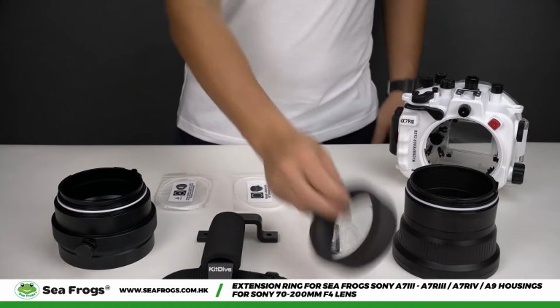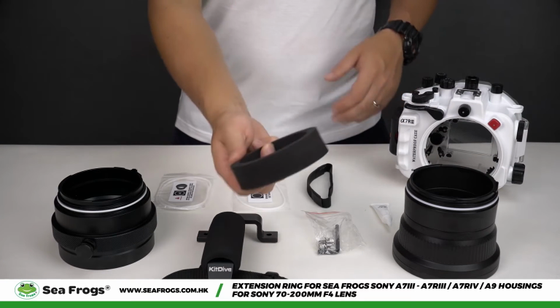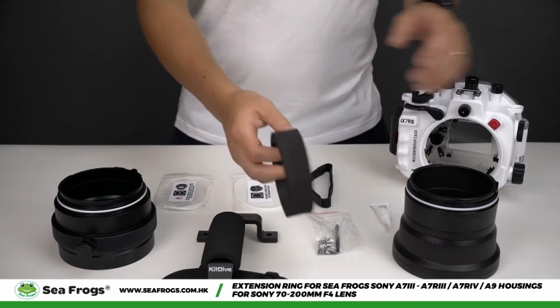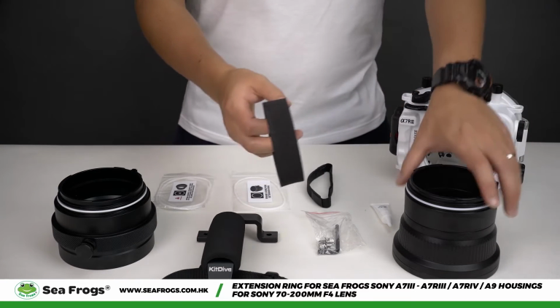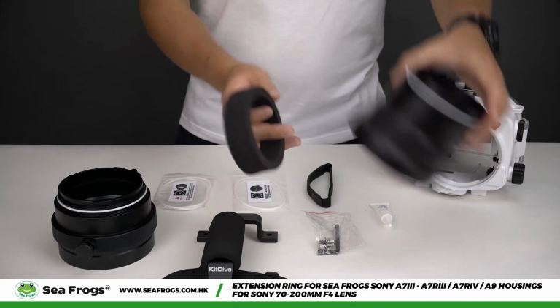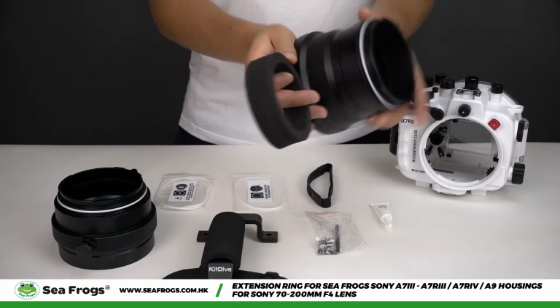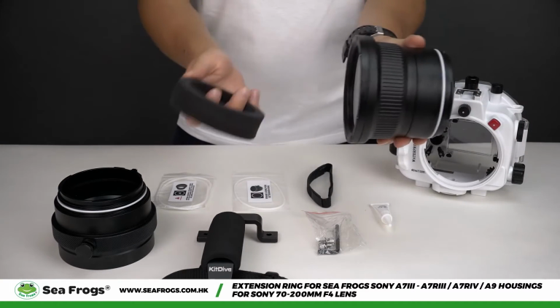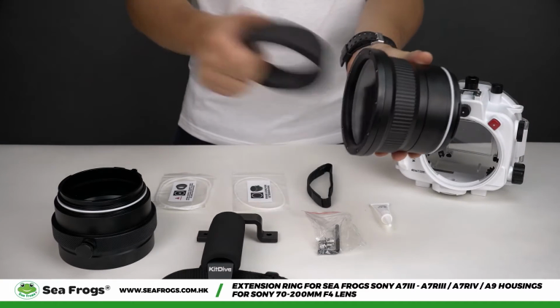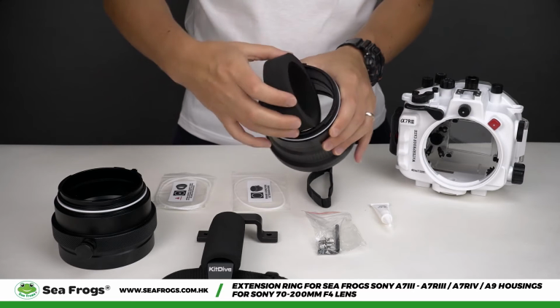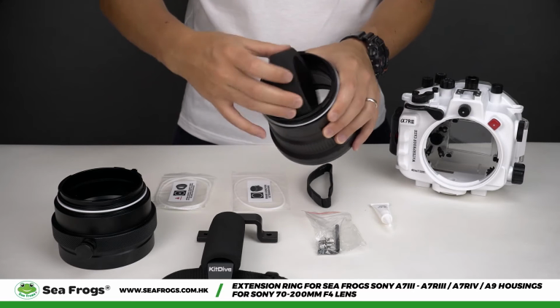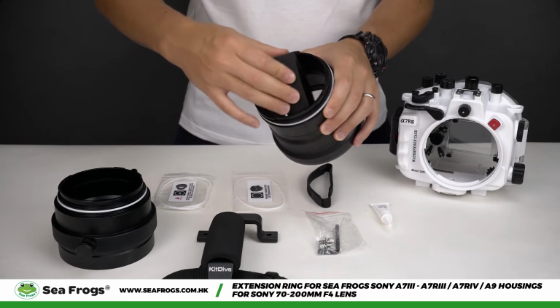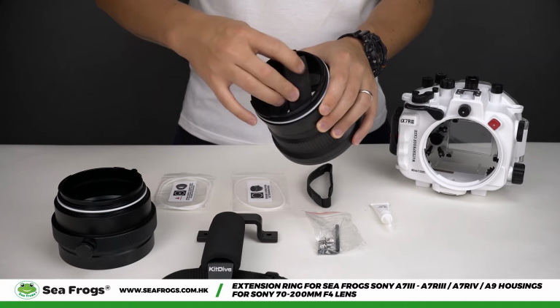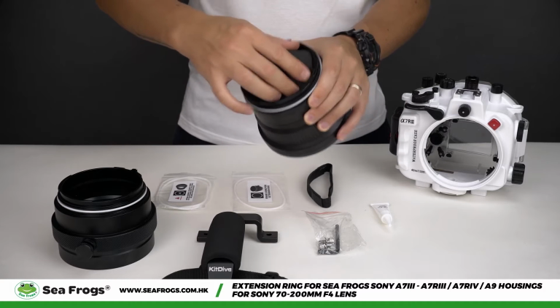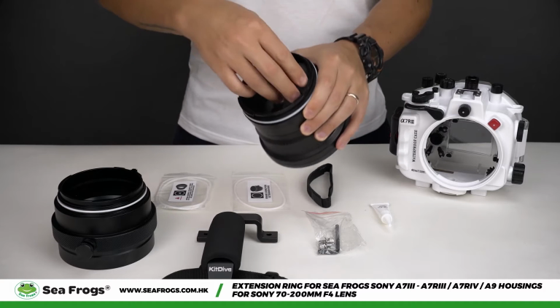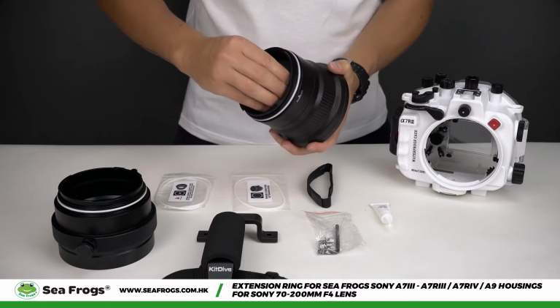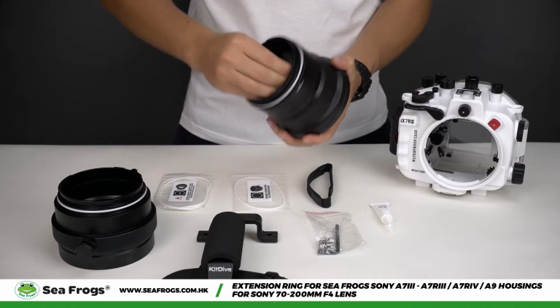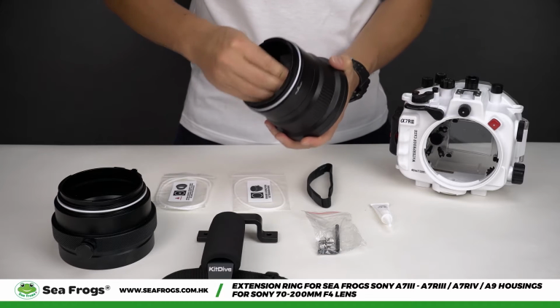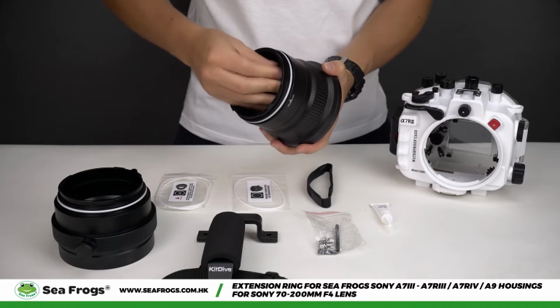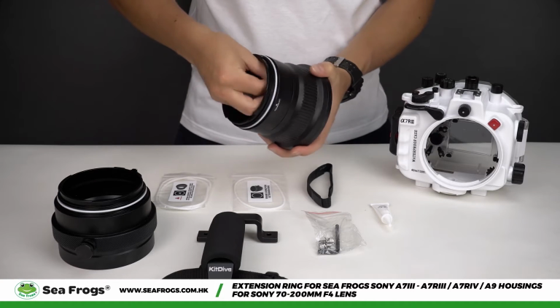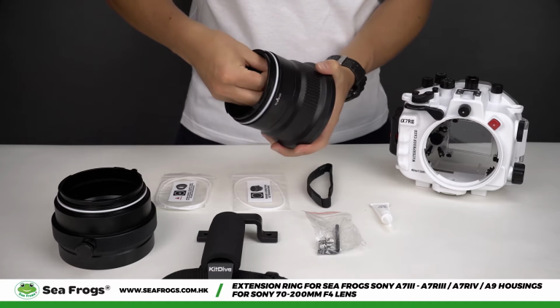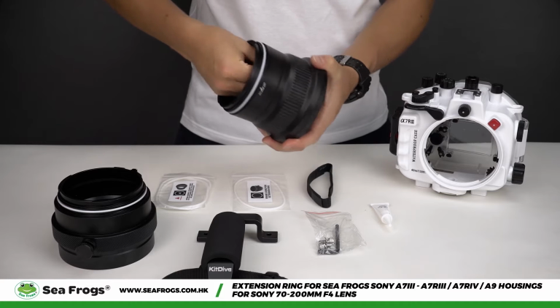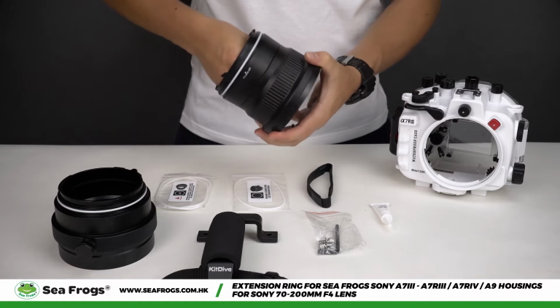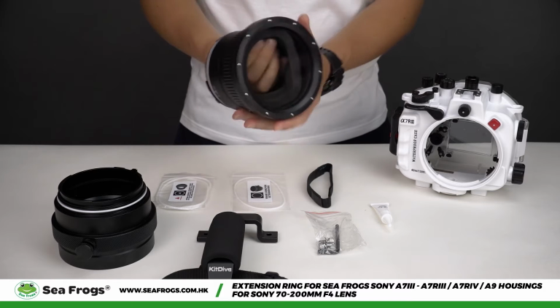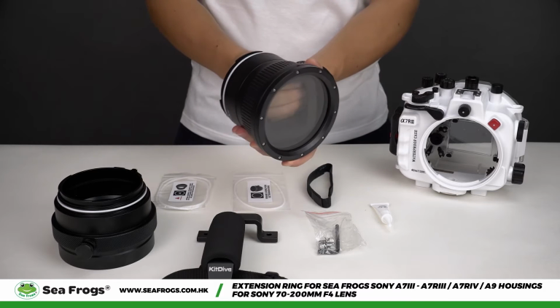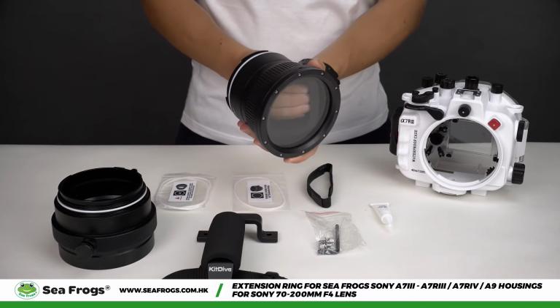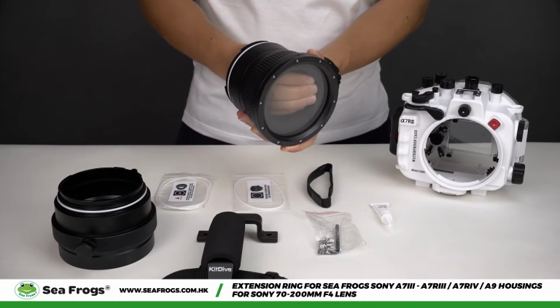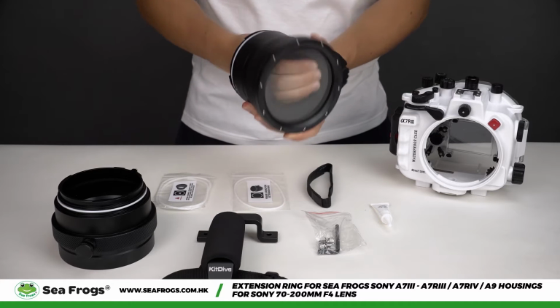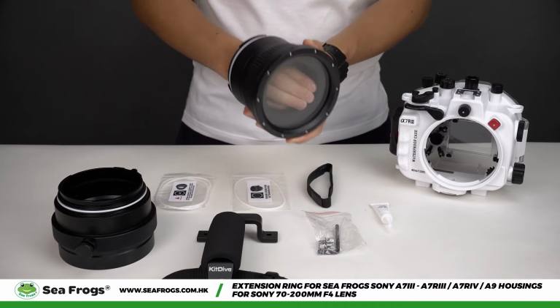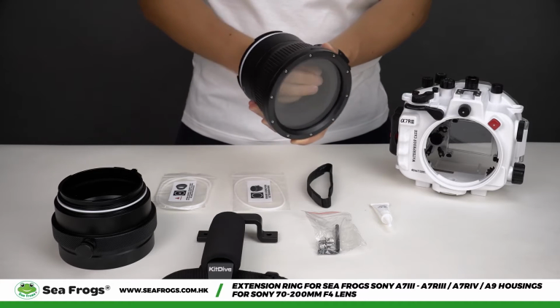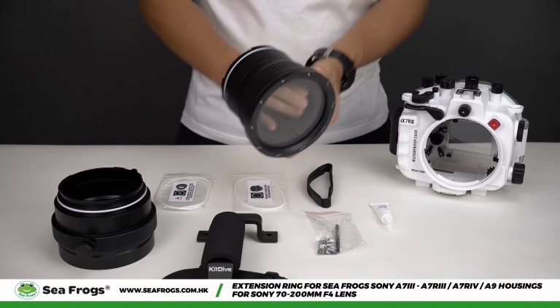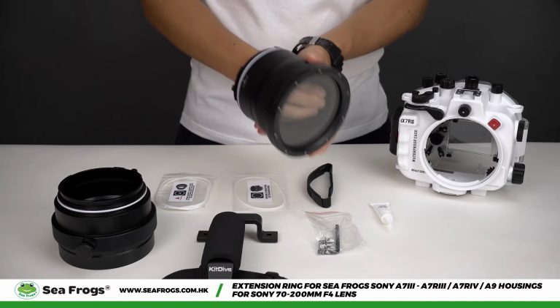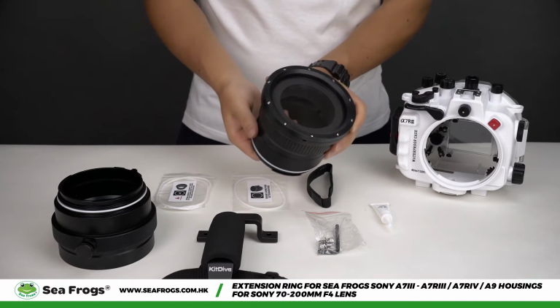Now put the foam lens spacer inside your standard port and press it firmly to make sure it is flush with the glass.